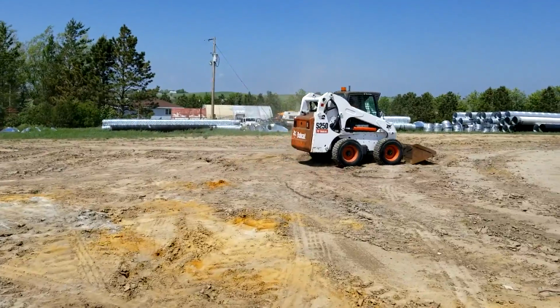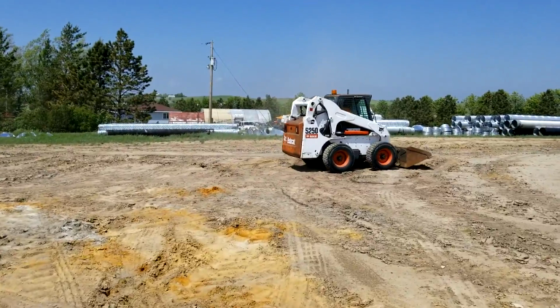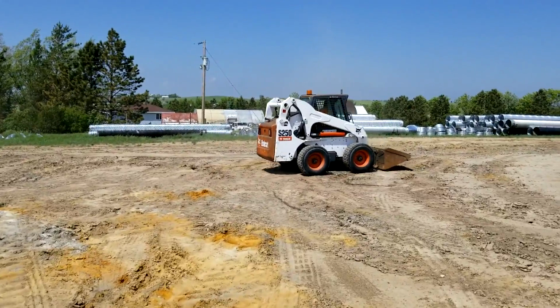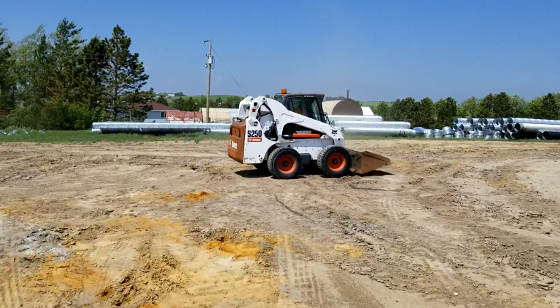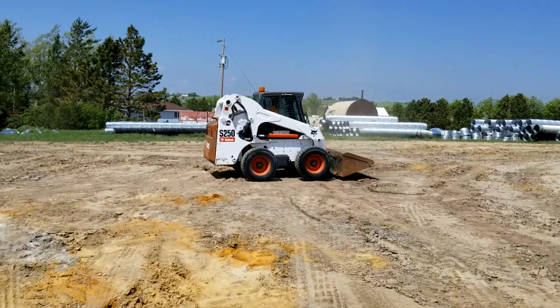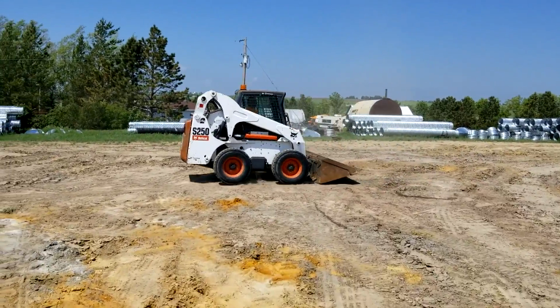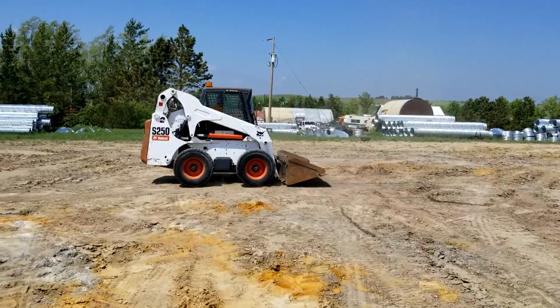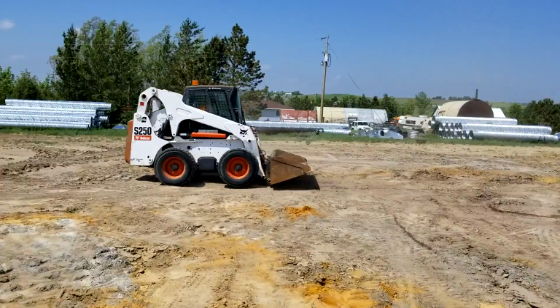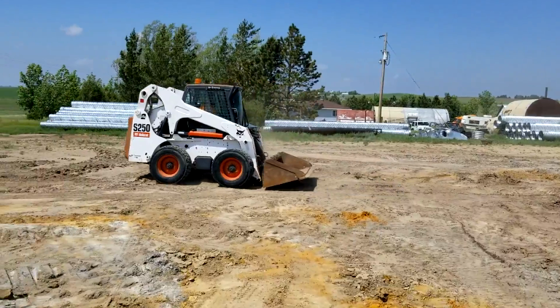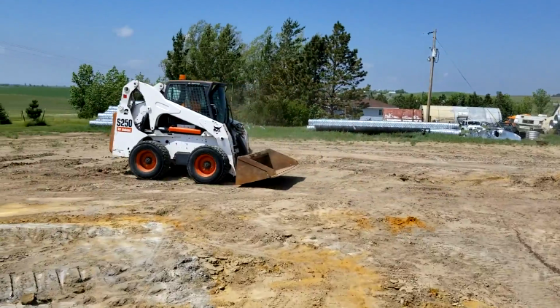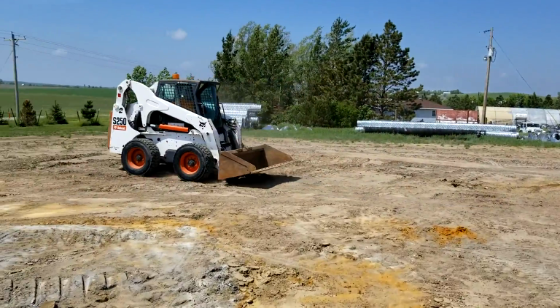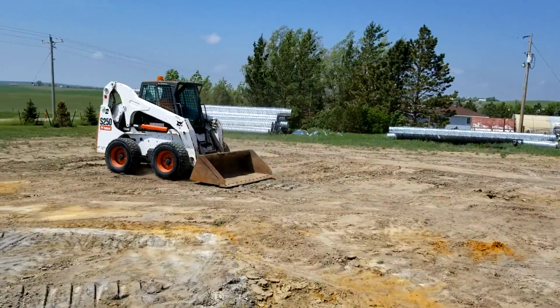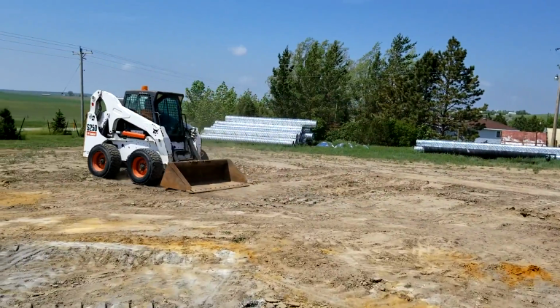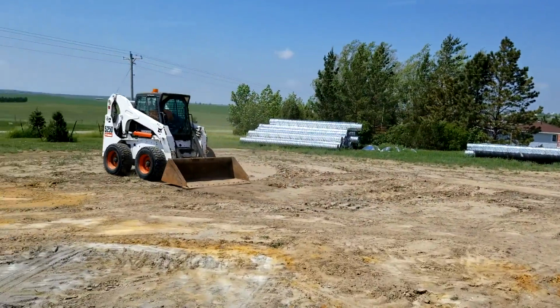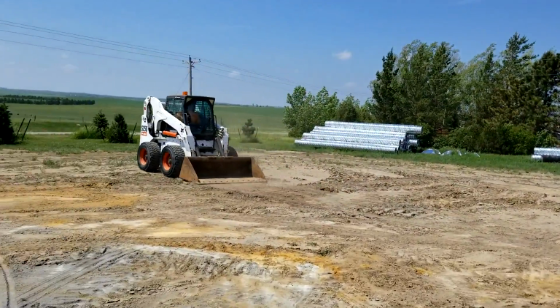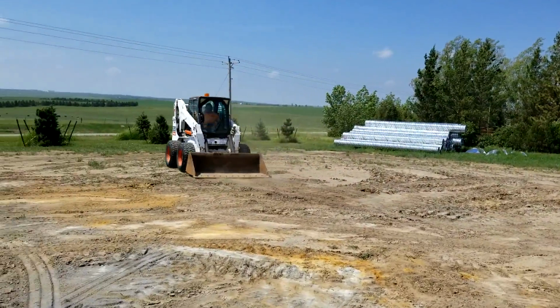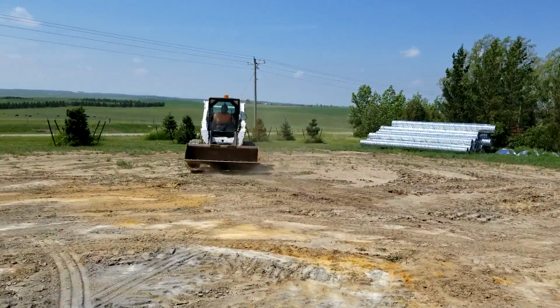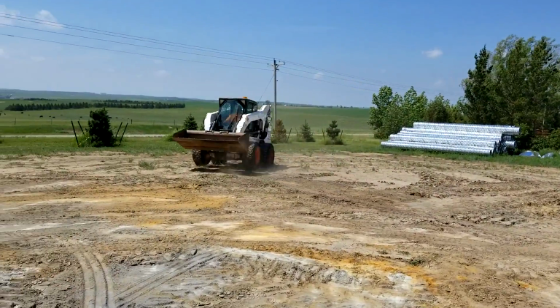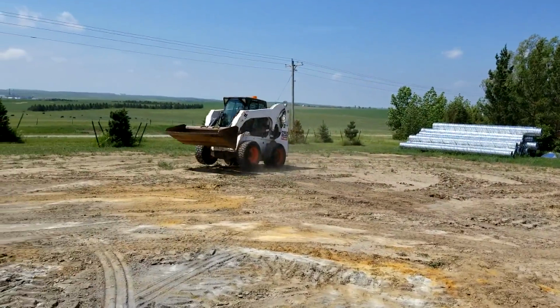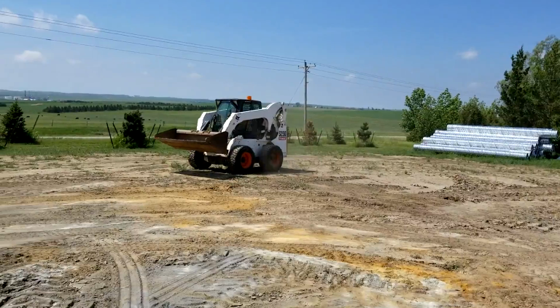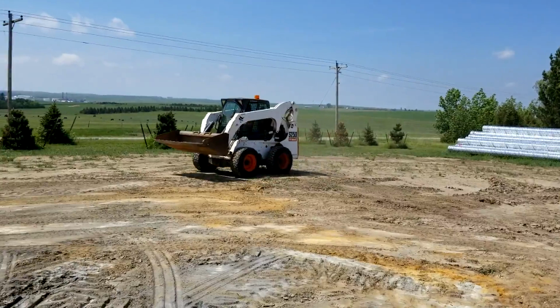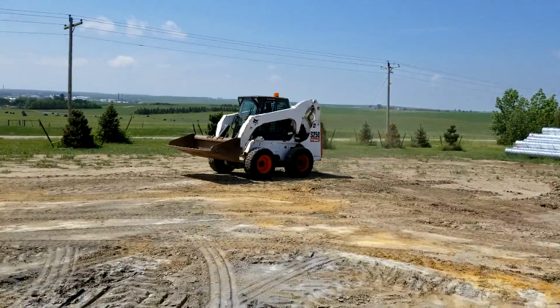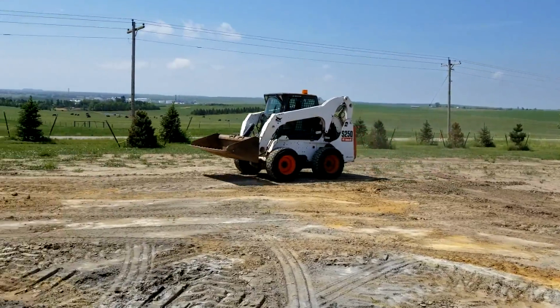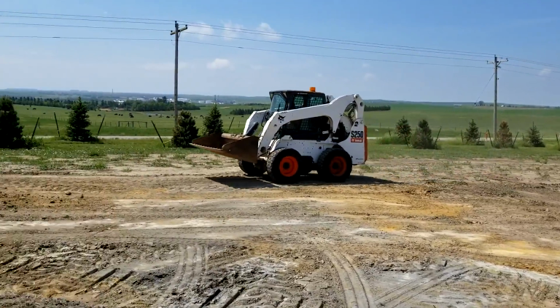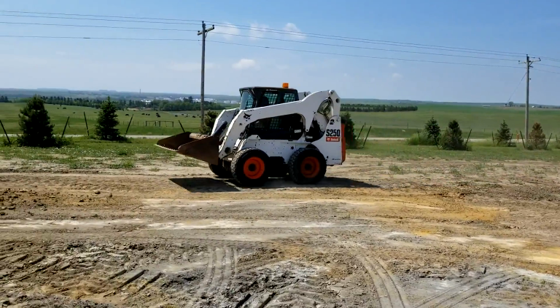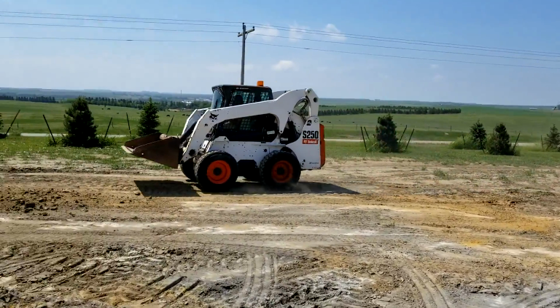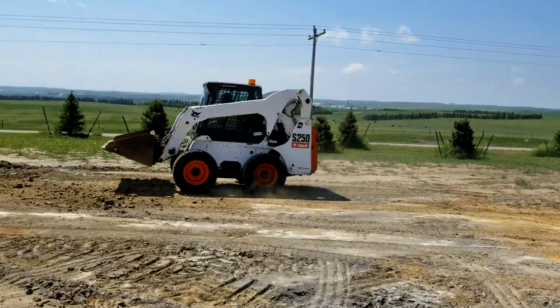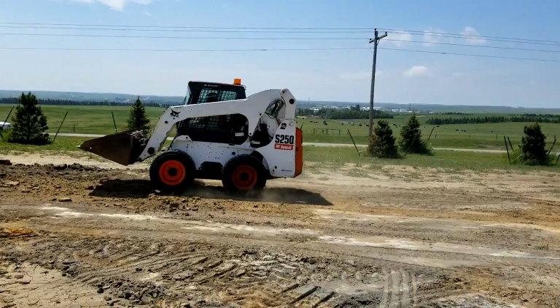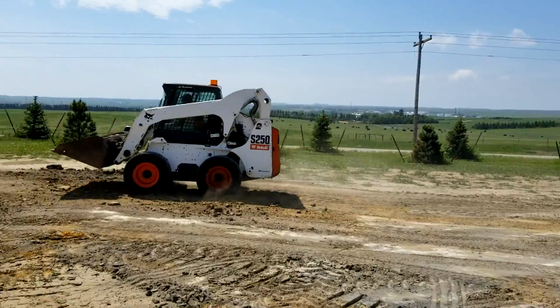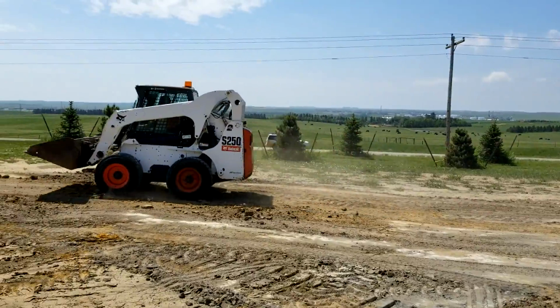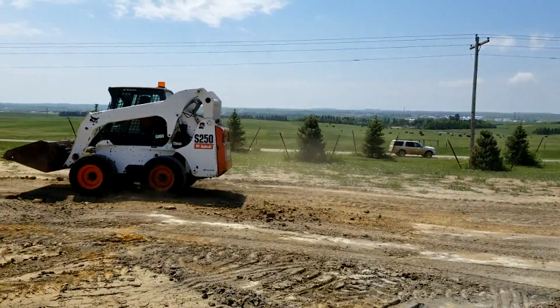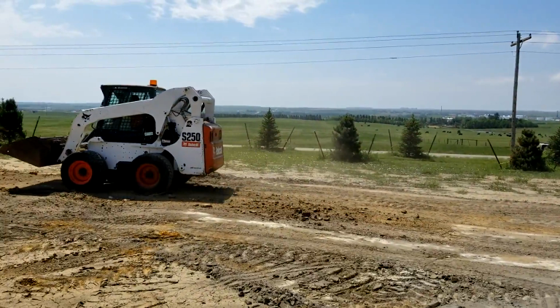They bought this skid steer and it was always a fight over who got to run it, because of the air conditioner. Located in Dickinson, North Dakota. It's got the two-speed — you just saw it kick in.